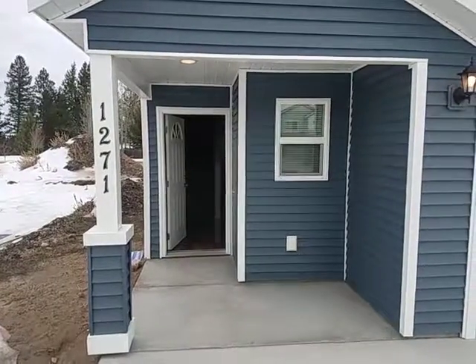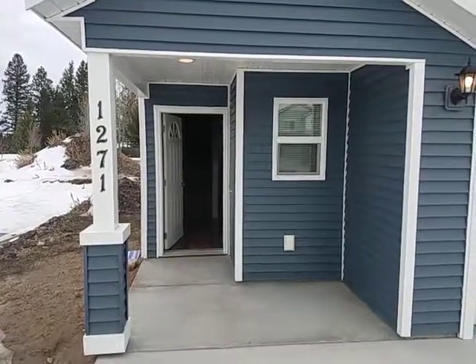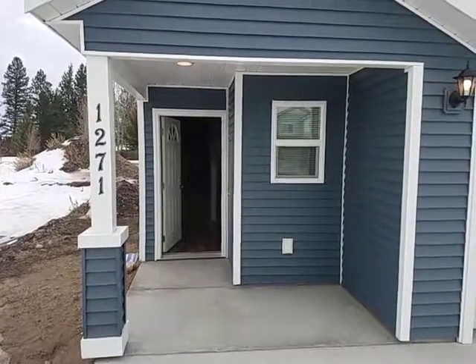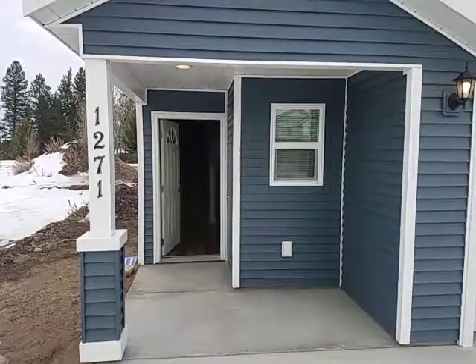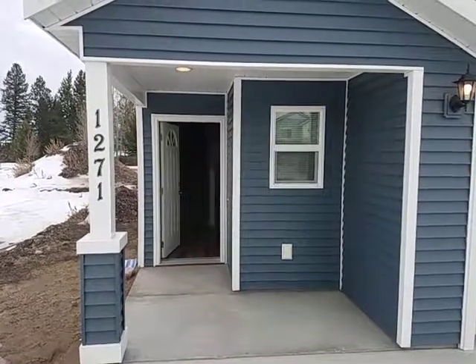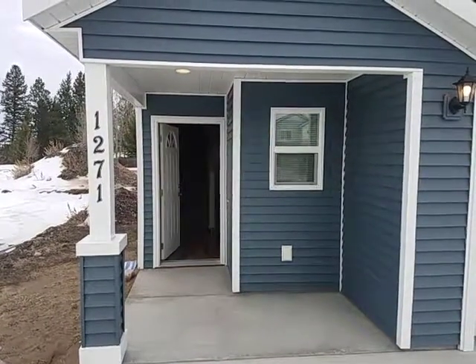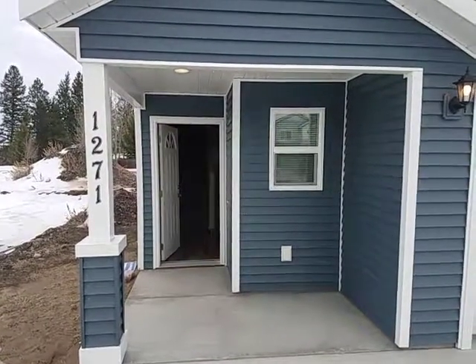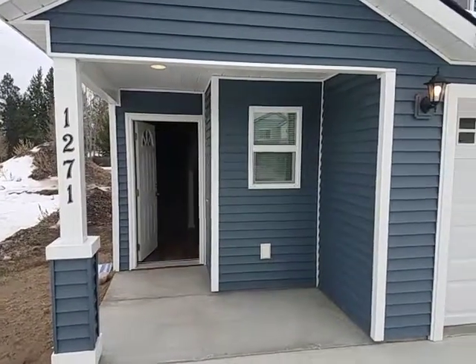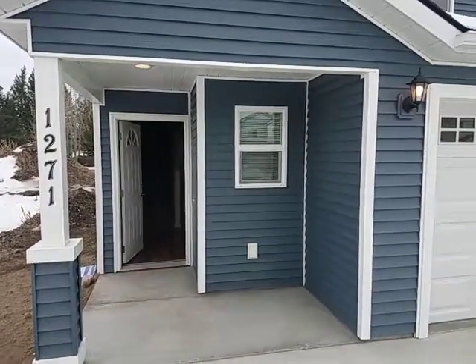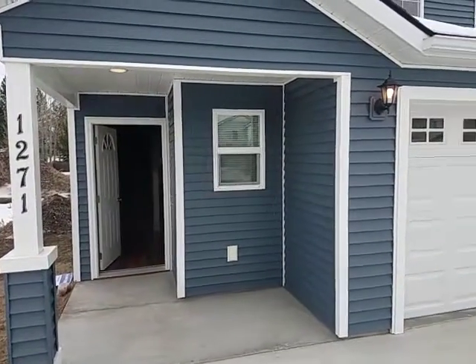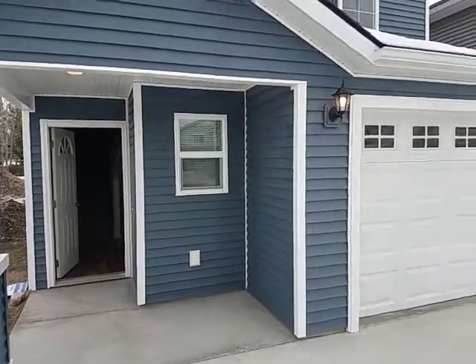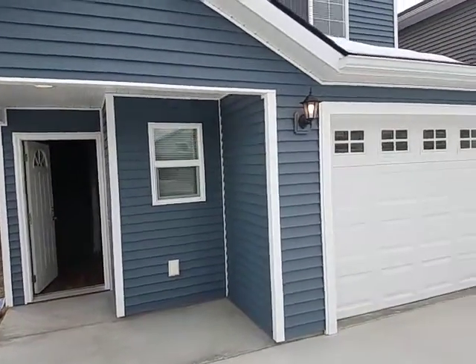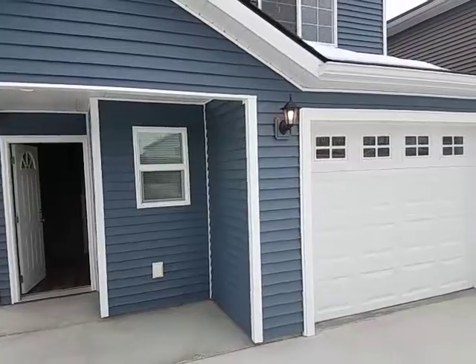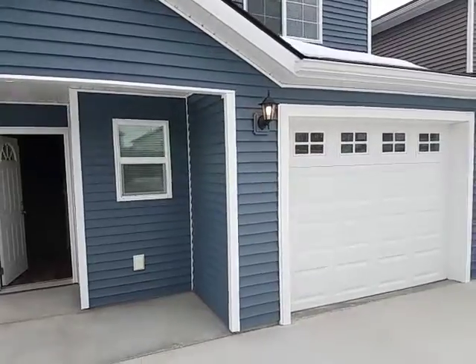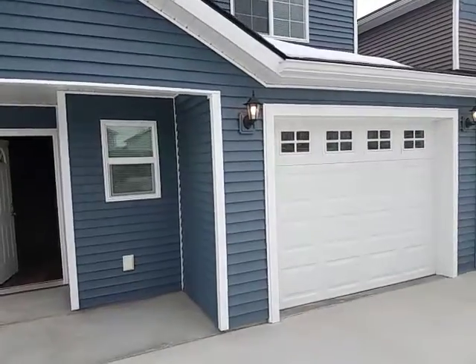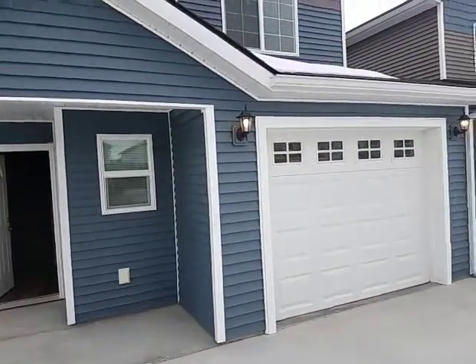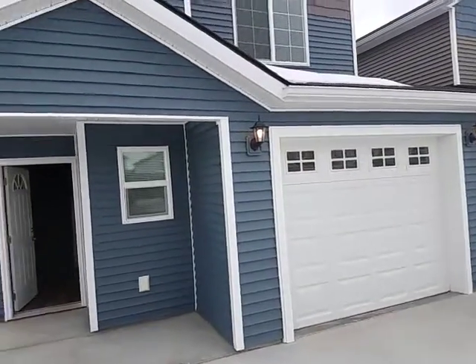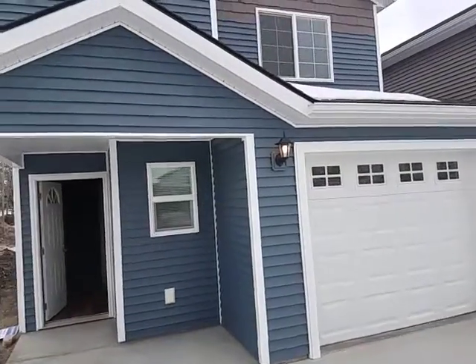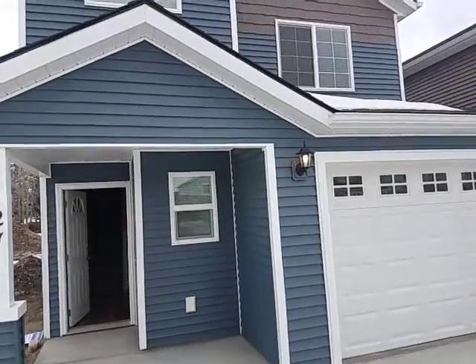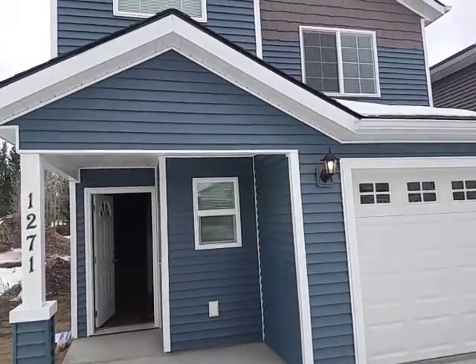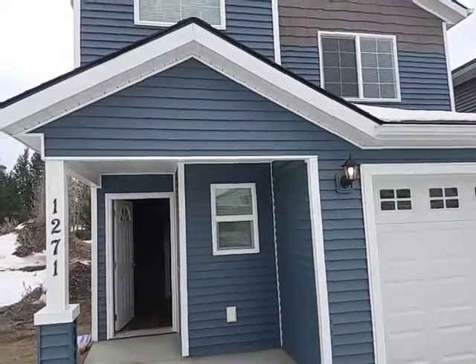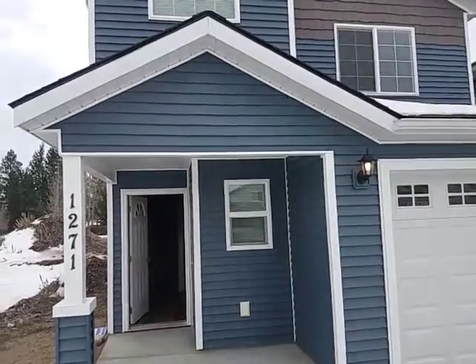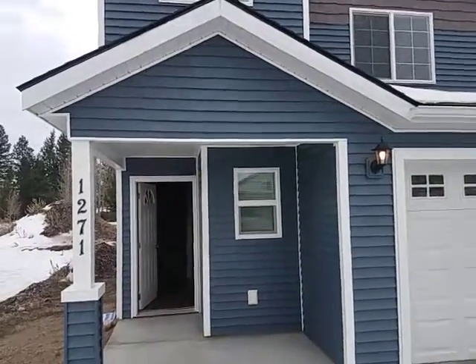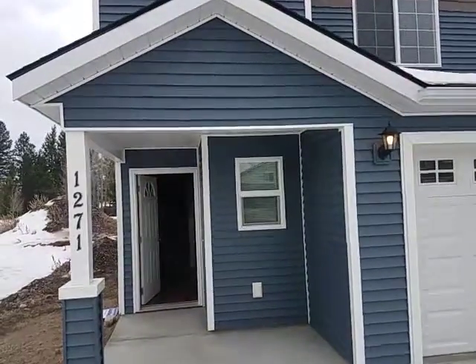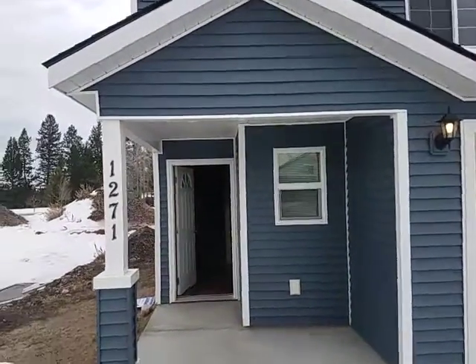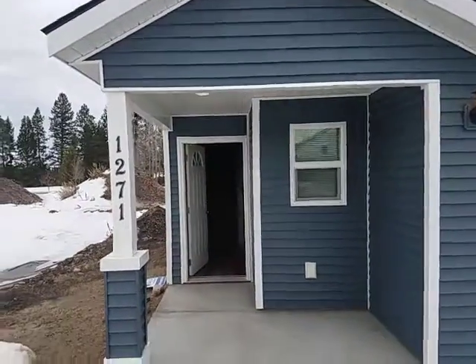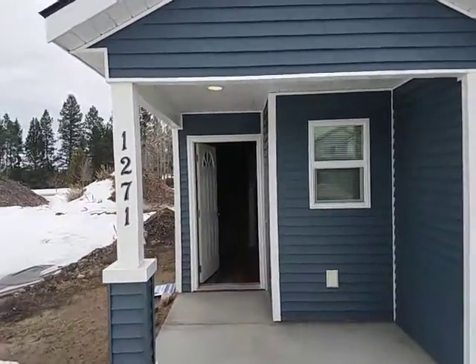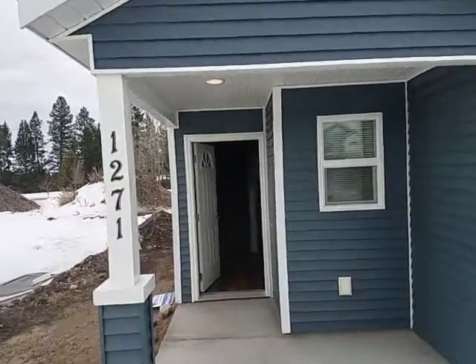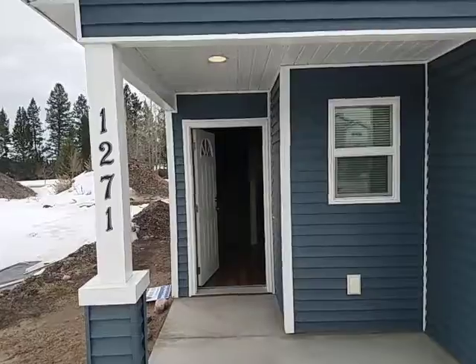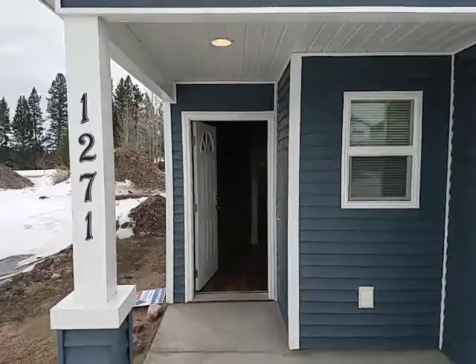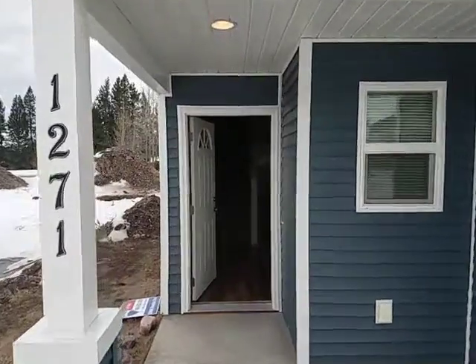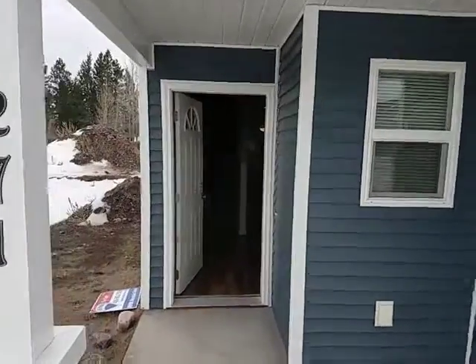This is 1271 Wildcat. Nice townhome, one car garage, three bedroom, two and a half bath.